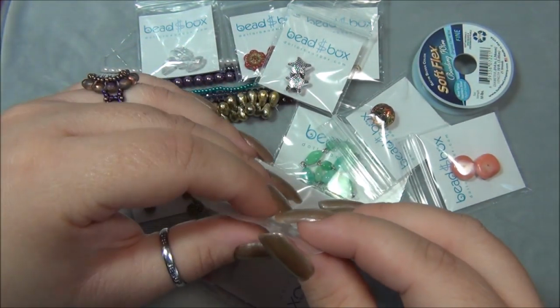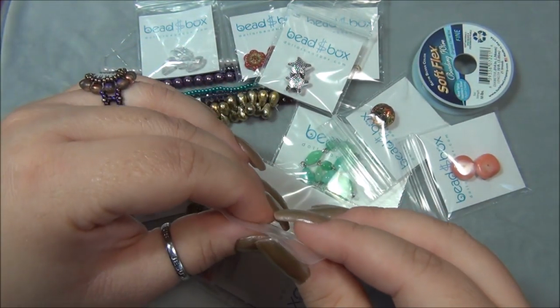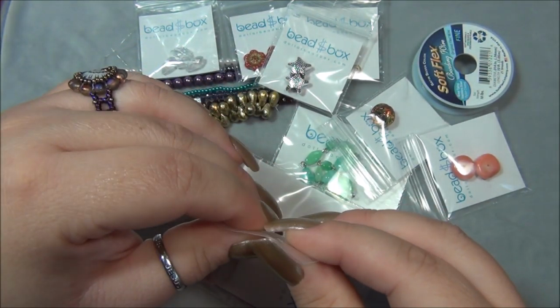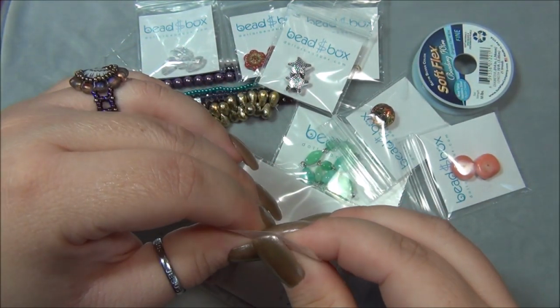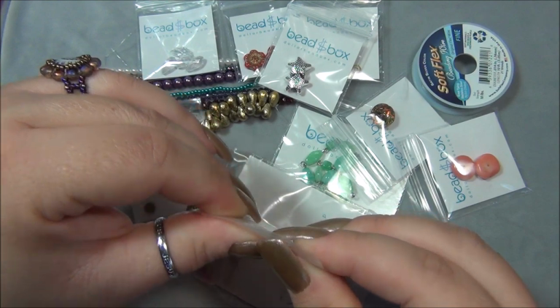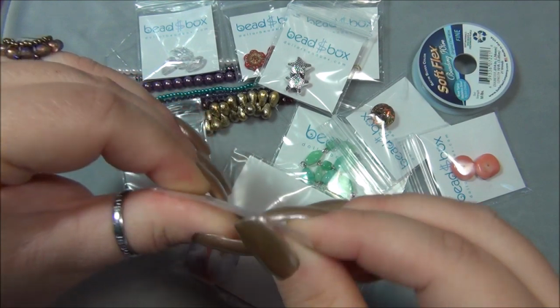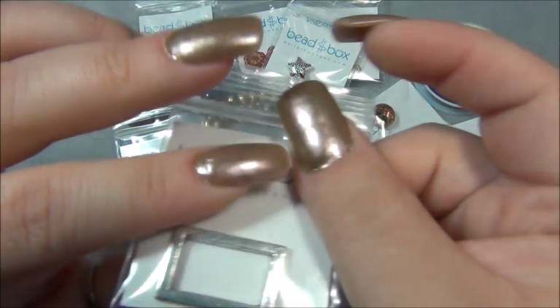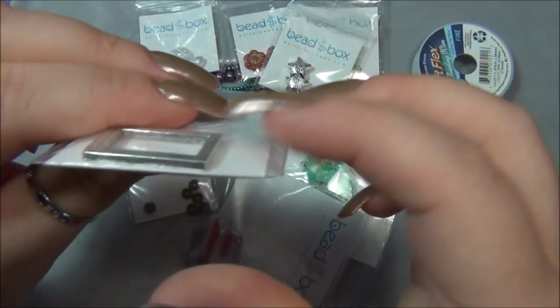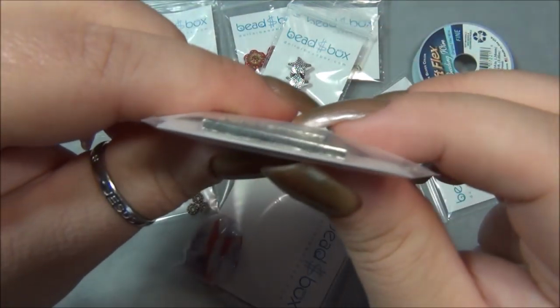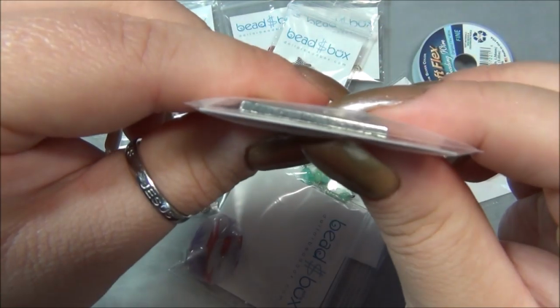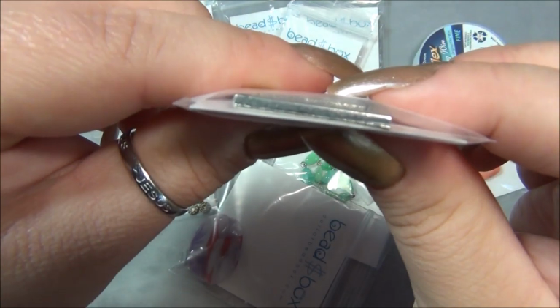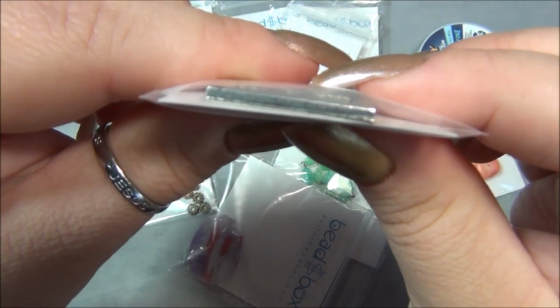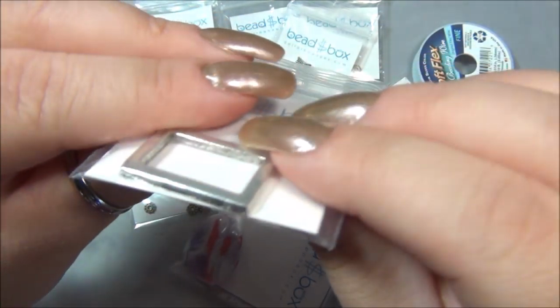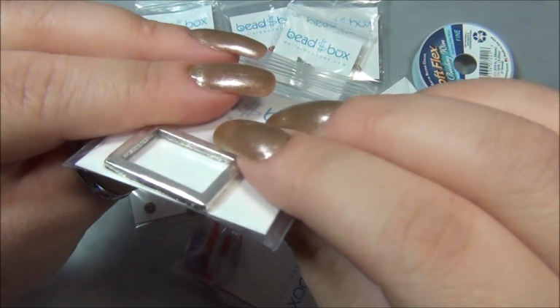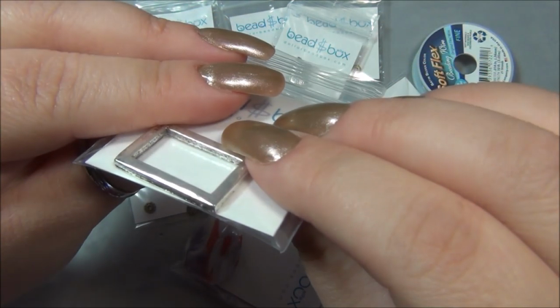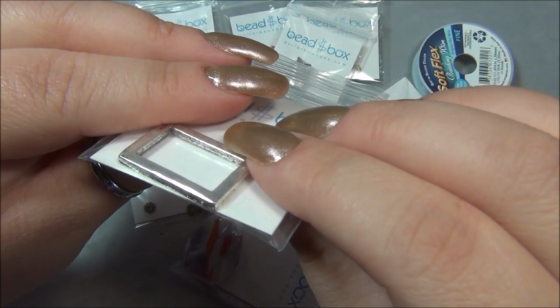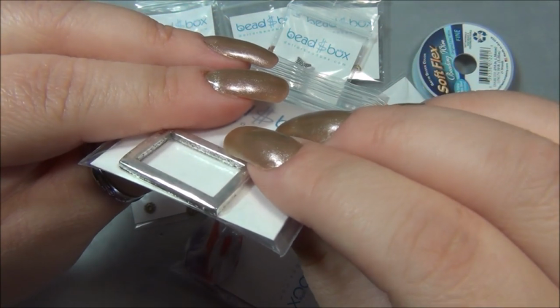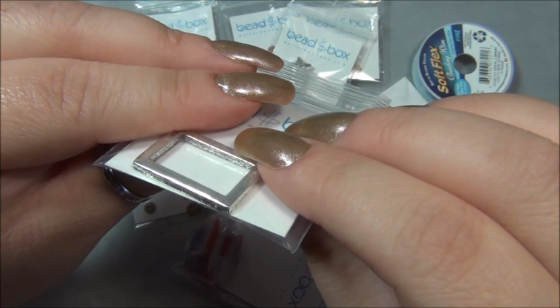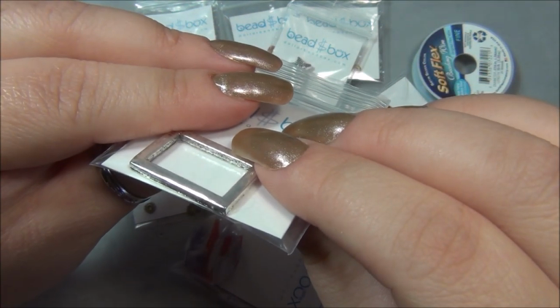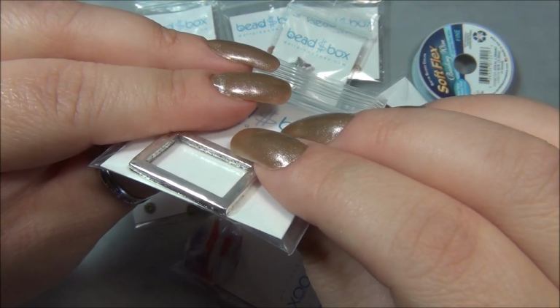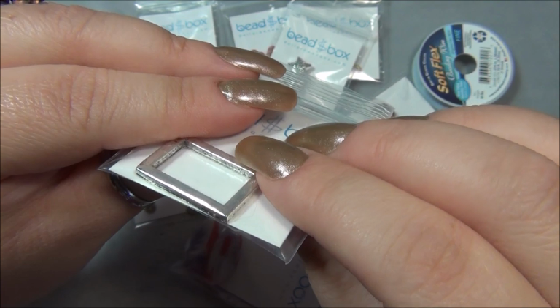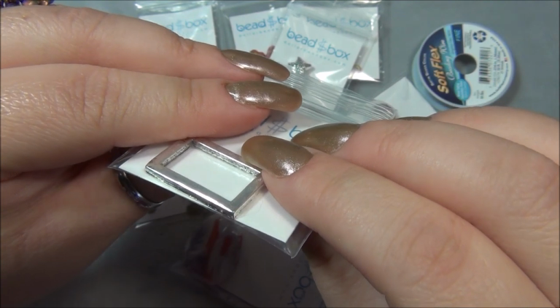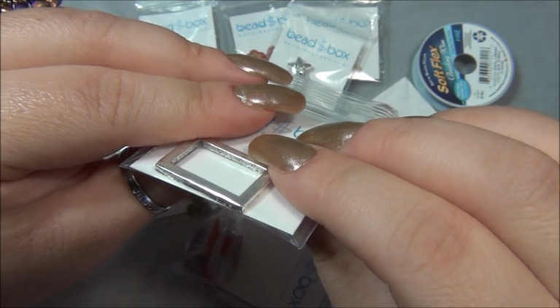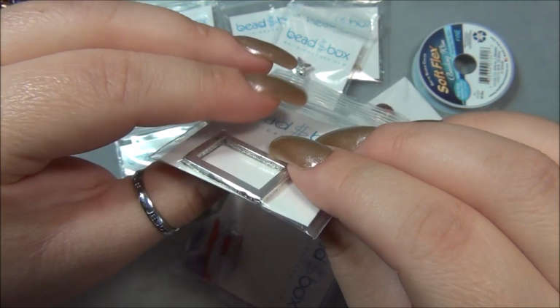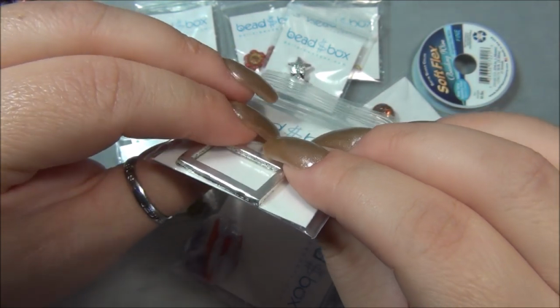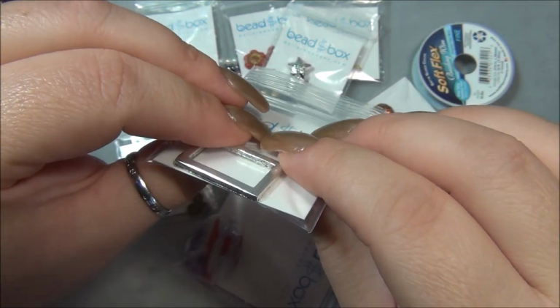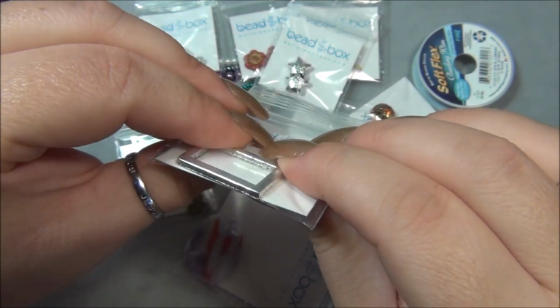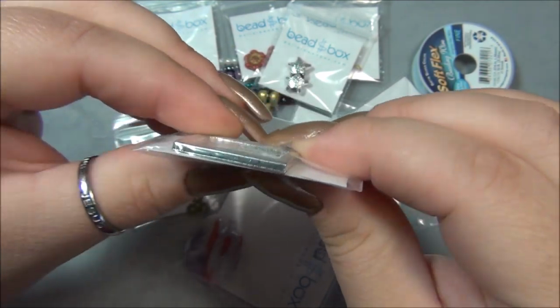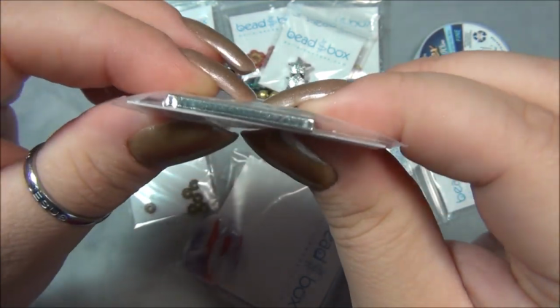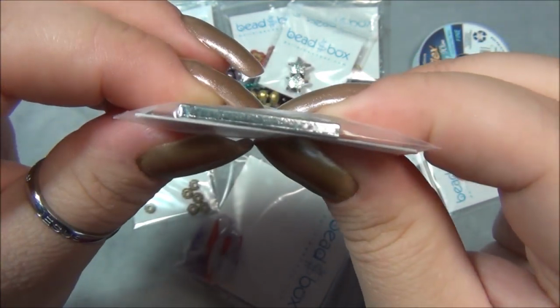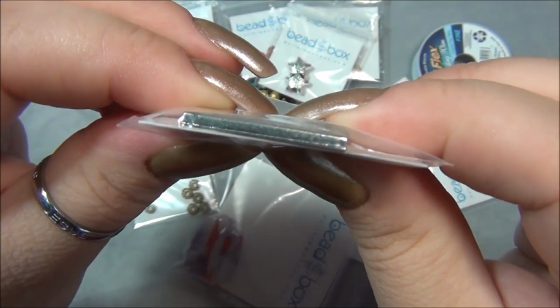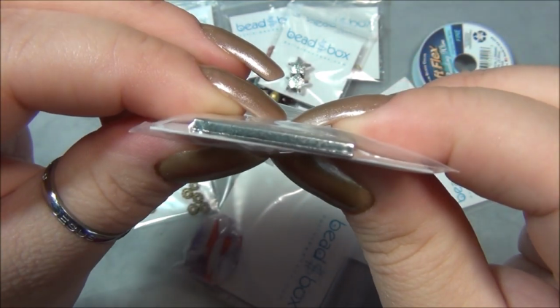That is a really thick piece of metal — look at that. It's thicker than a millimeter, maybe two millimeters thick.